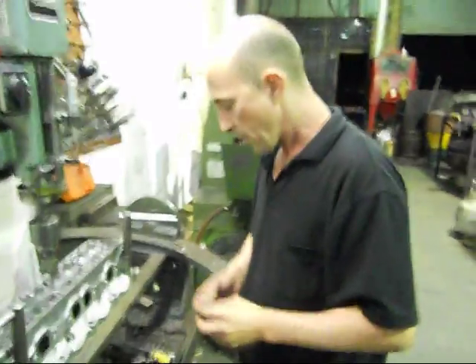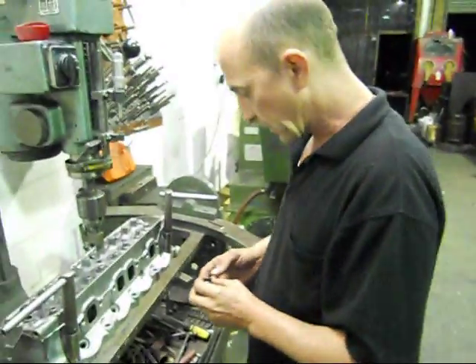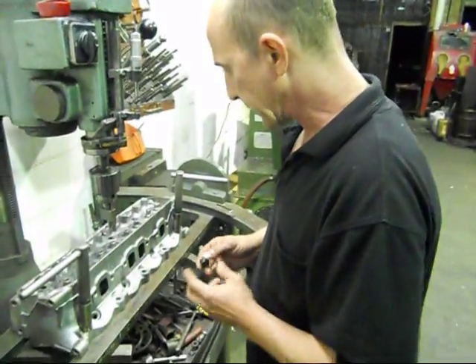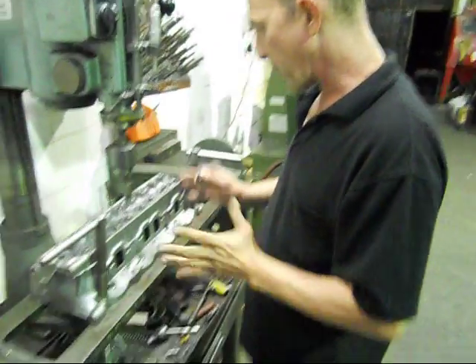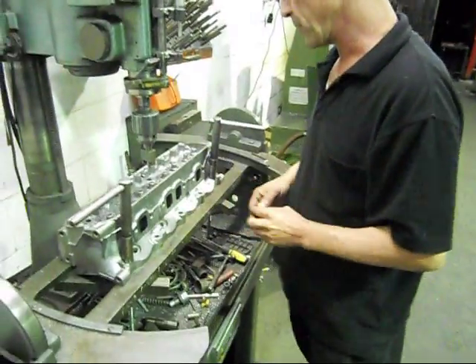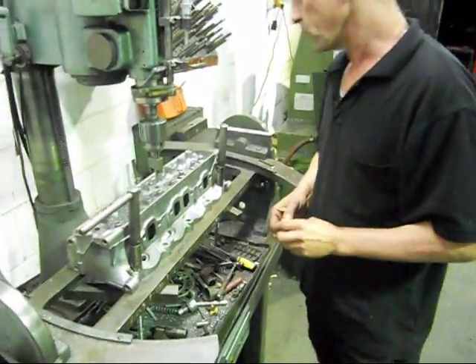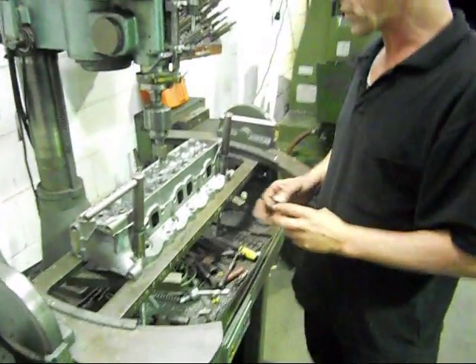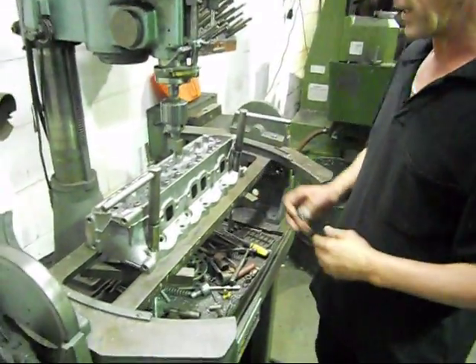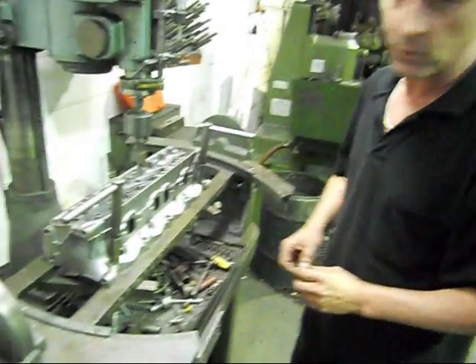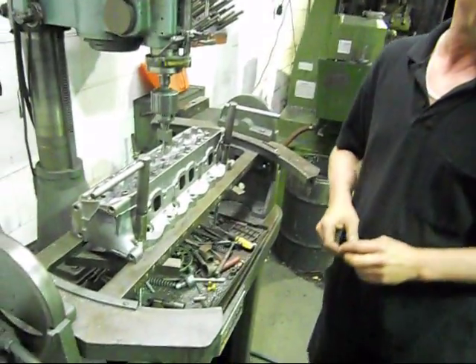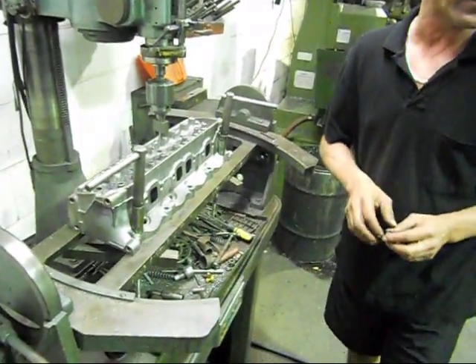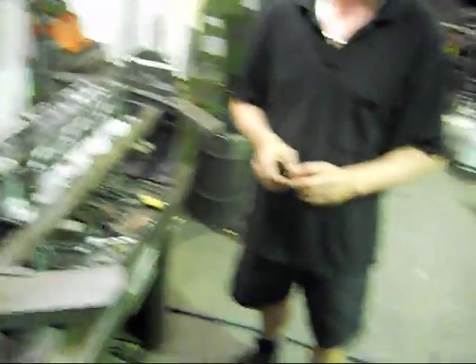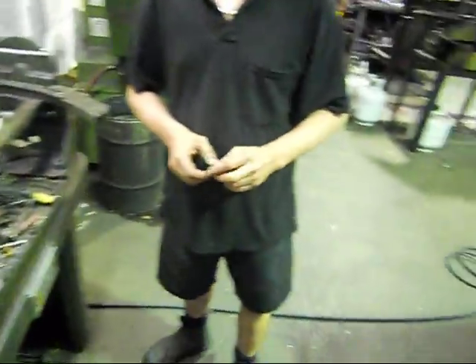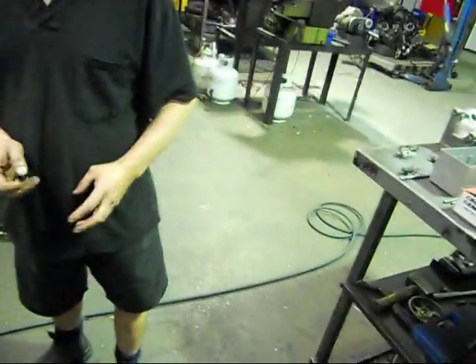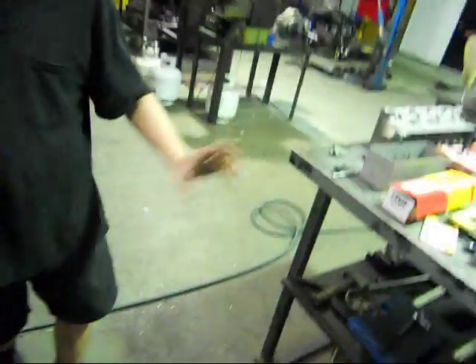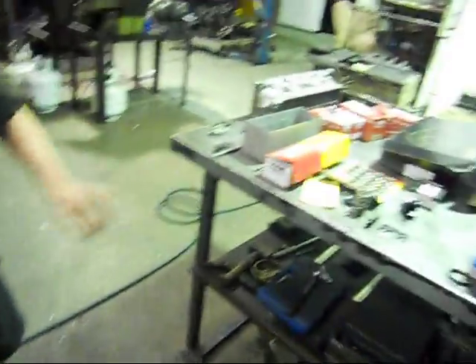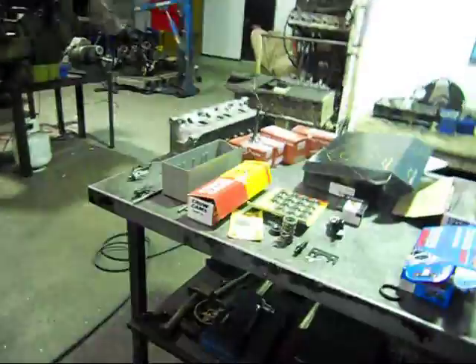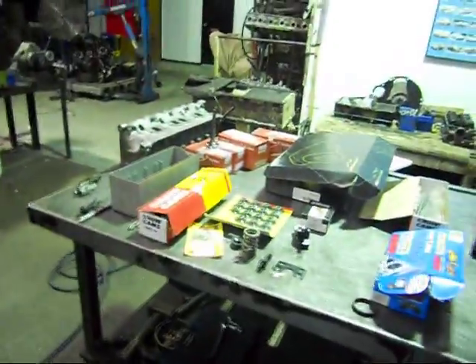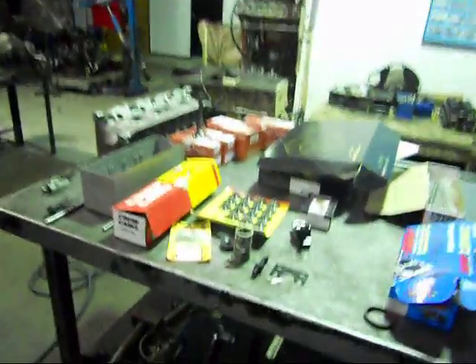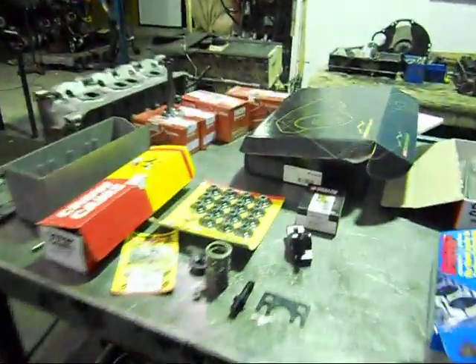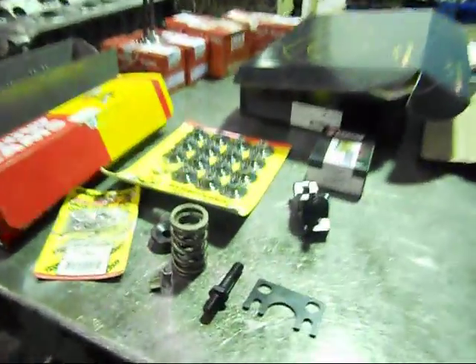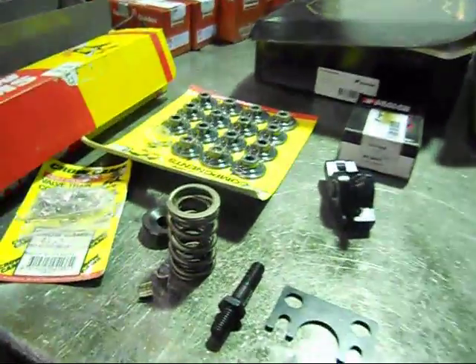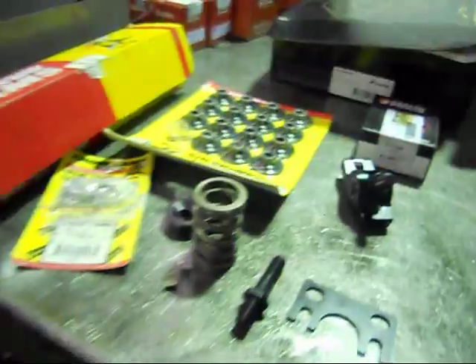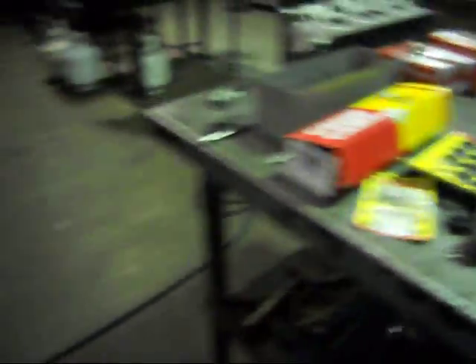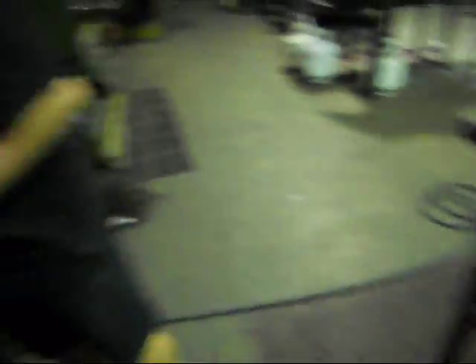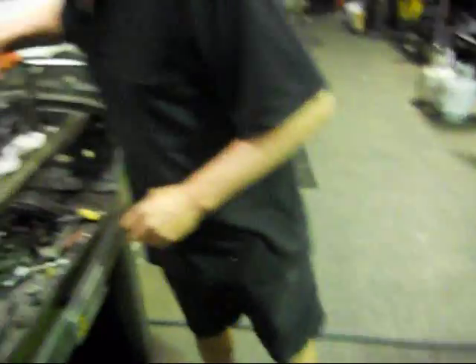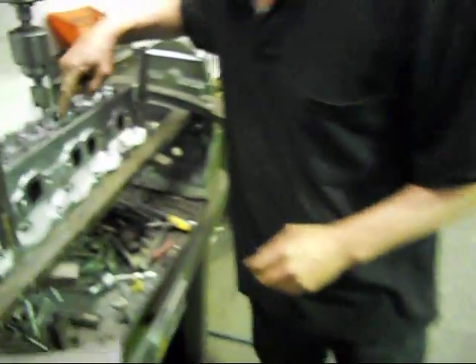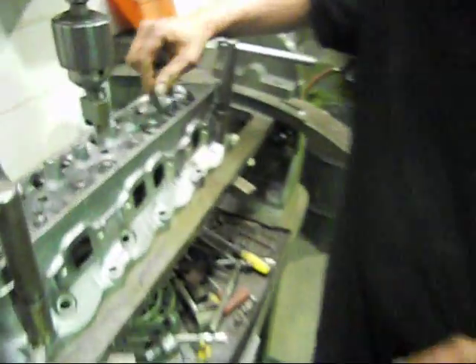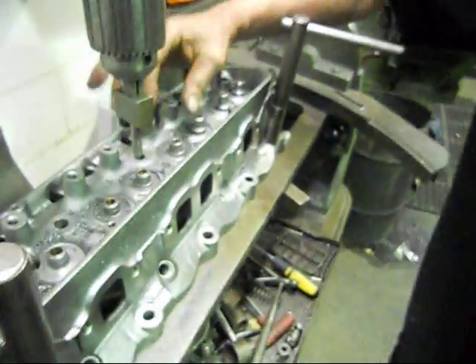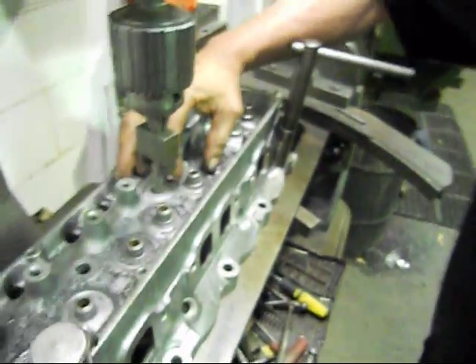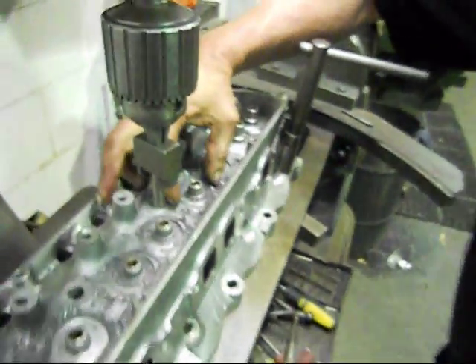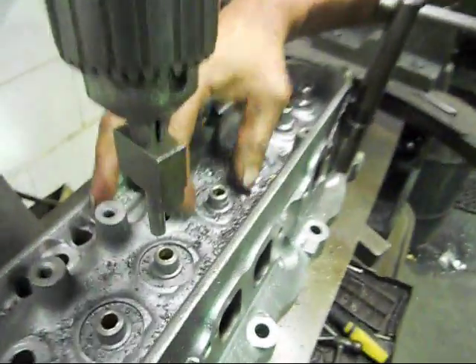Basically, now we're up to machining the head. Because we're going with a big camshaft, we have to go to a double valve spring. The standard spring is just a single spring, so we're going to have to open that up.